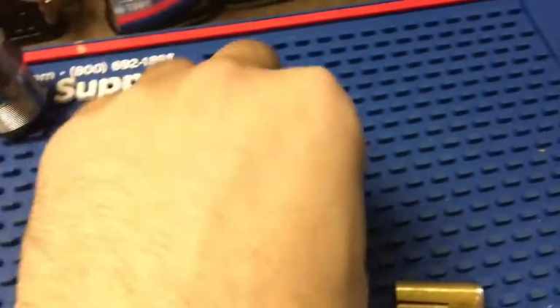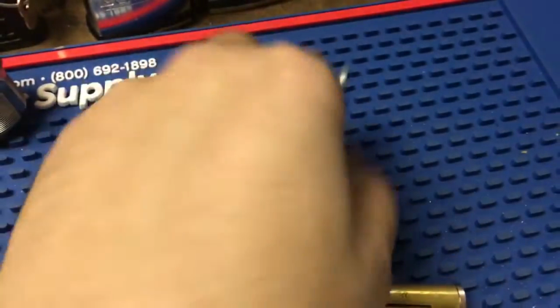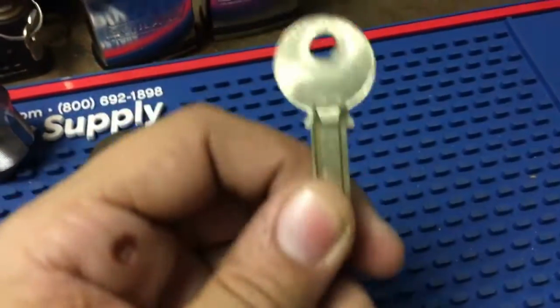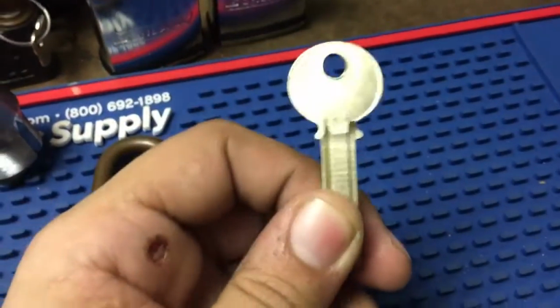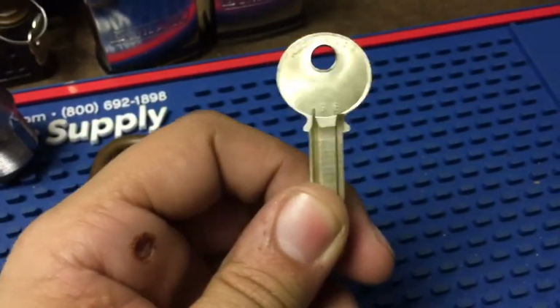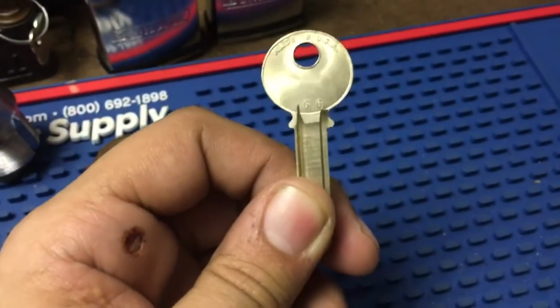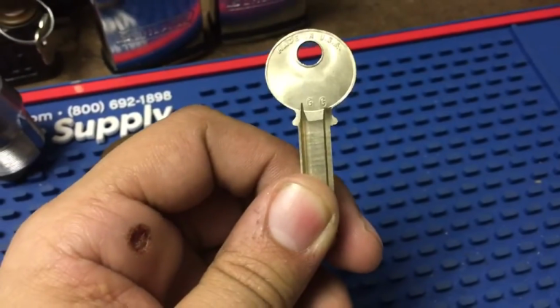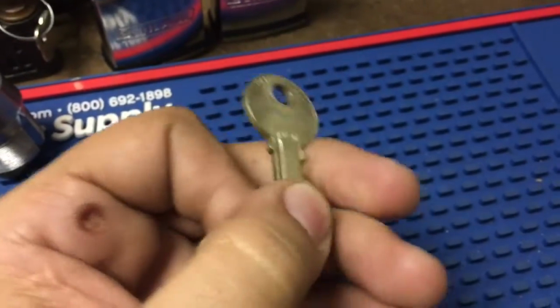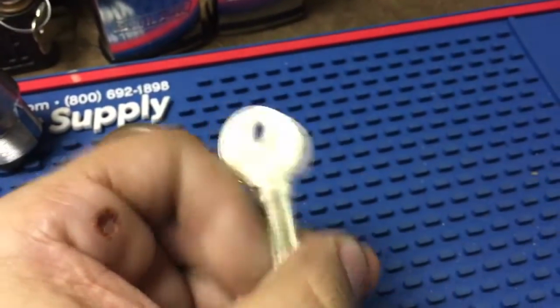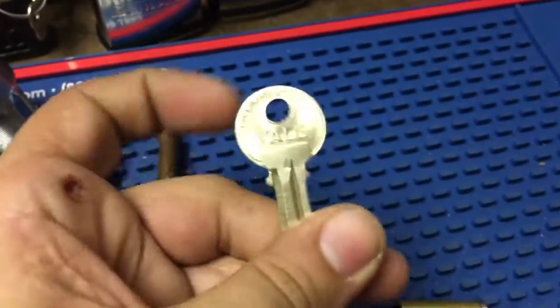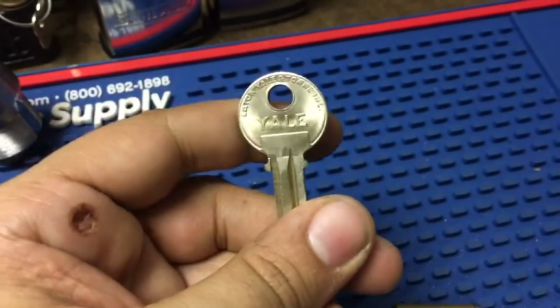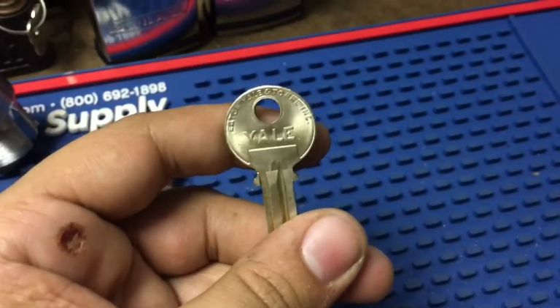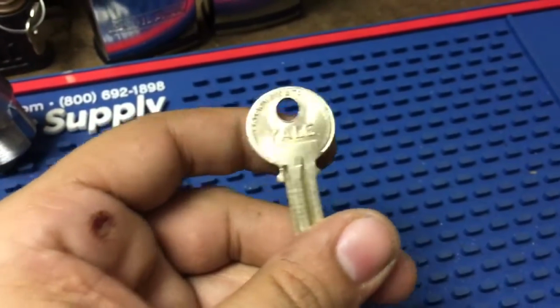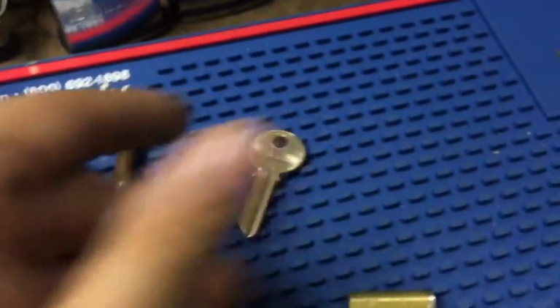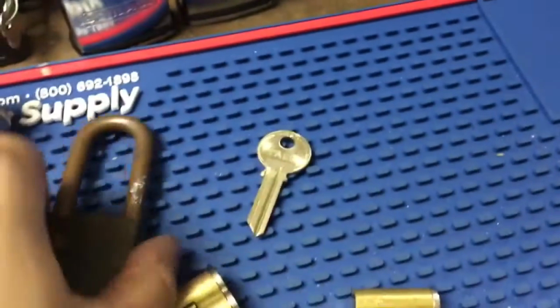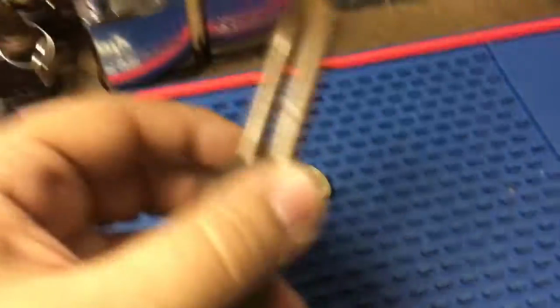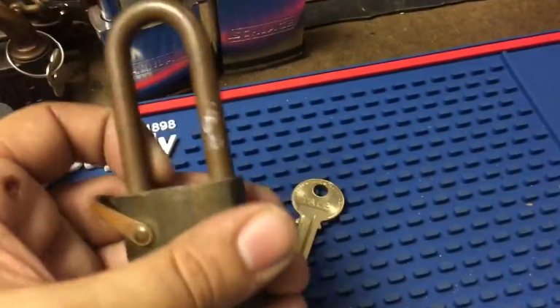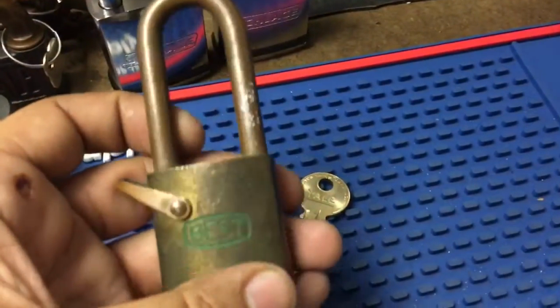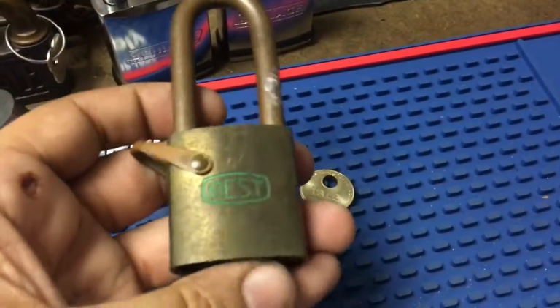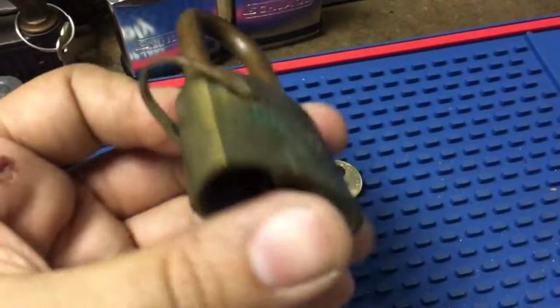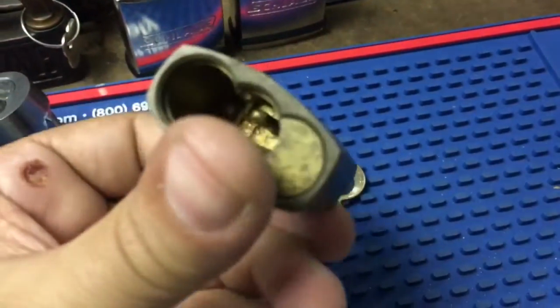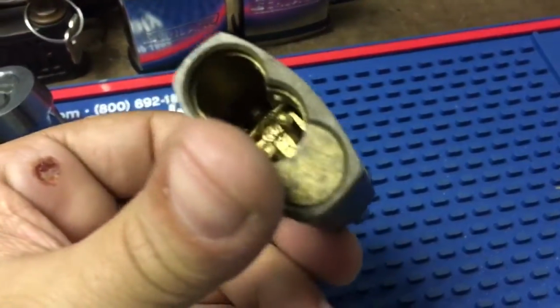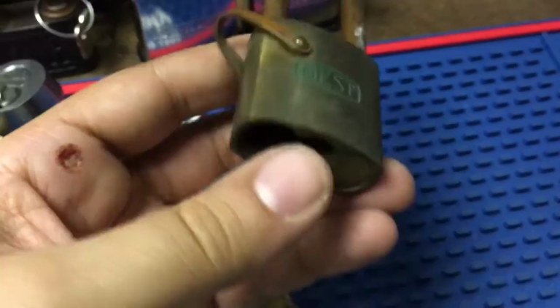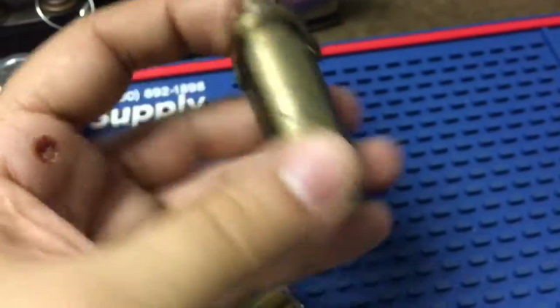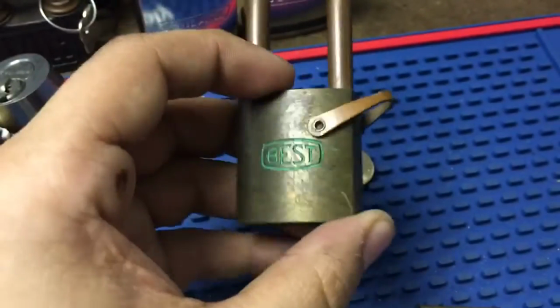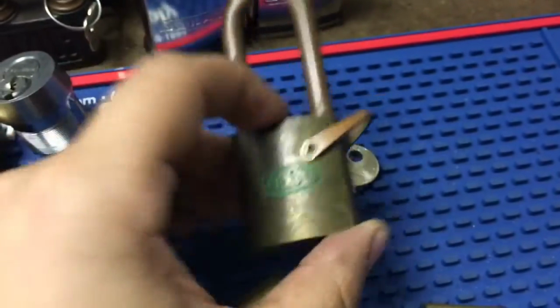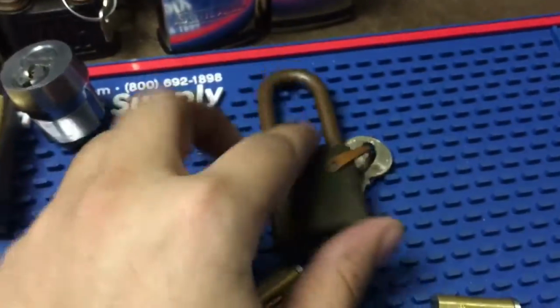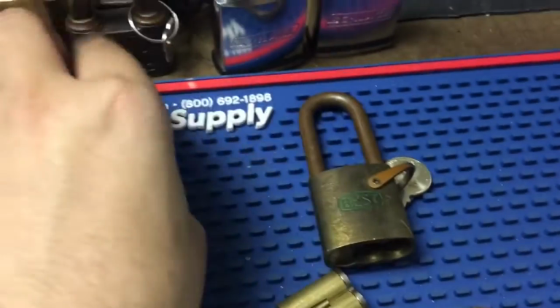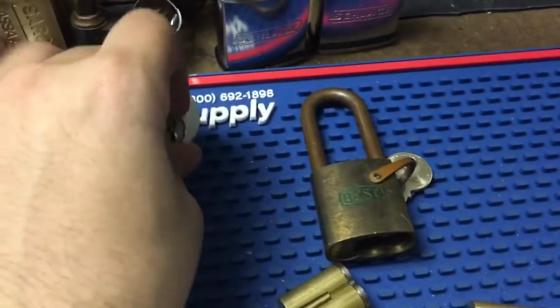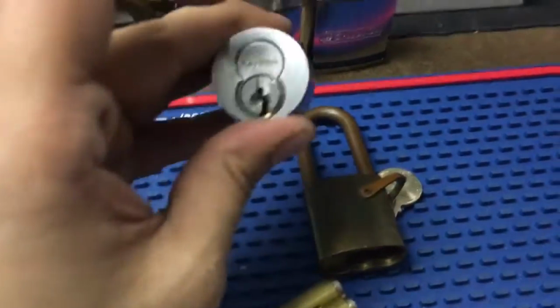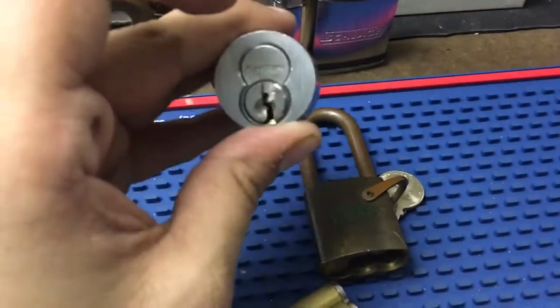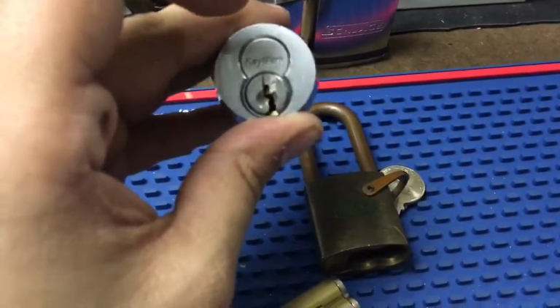Got a nice blank for the lock from Josh Hoffmeyer. This is old stock Yale, picked this up from eBay — a nice Best with no core, got it for a good price. Keymark in the housing.